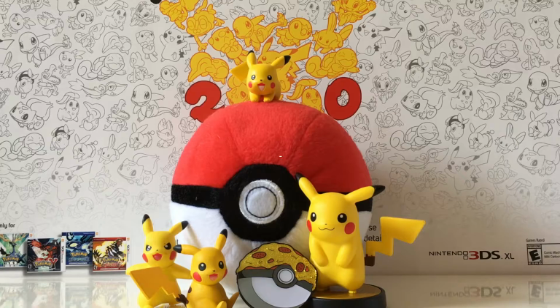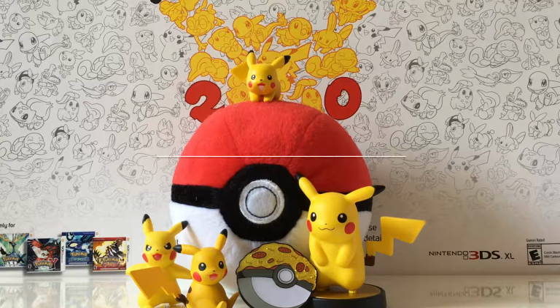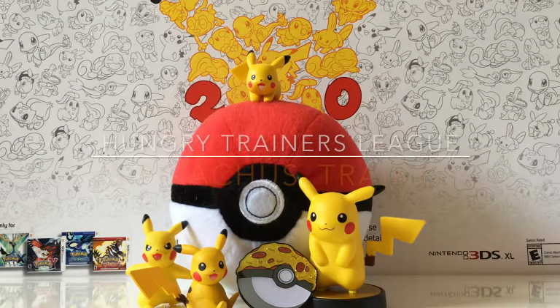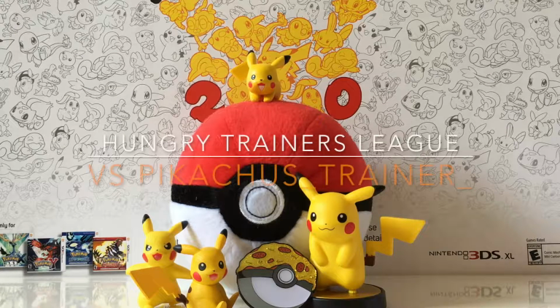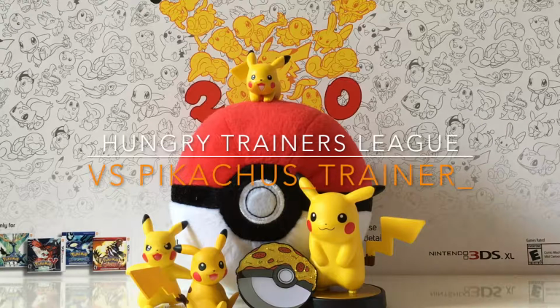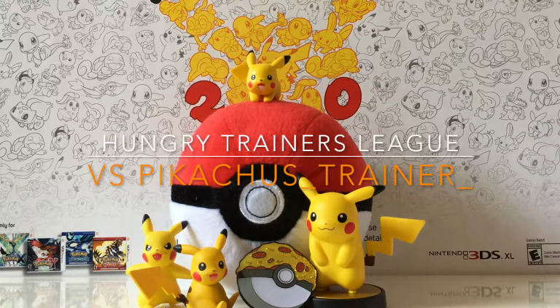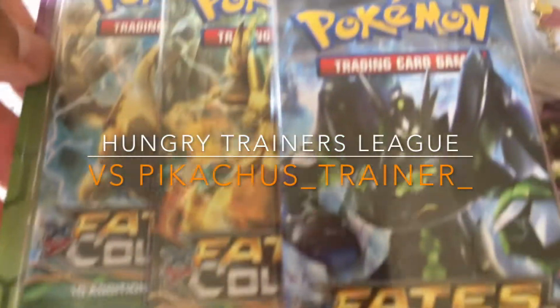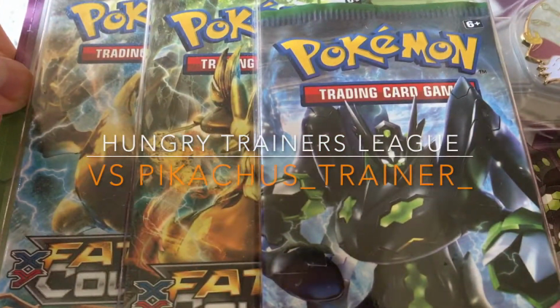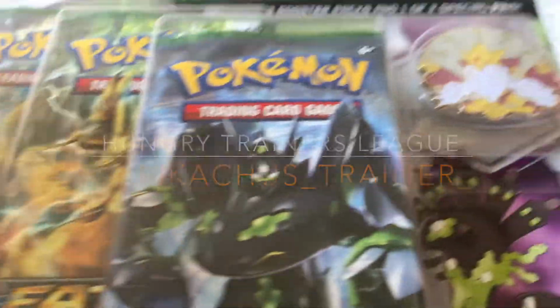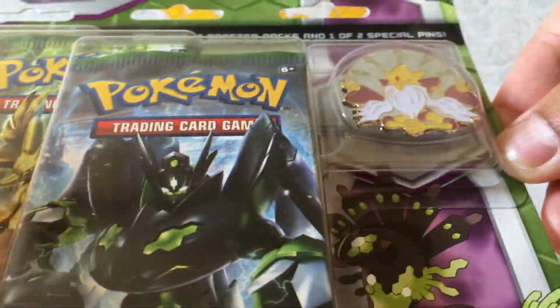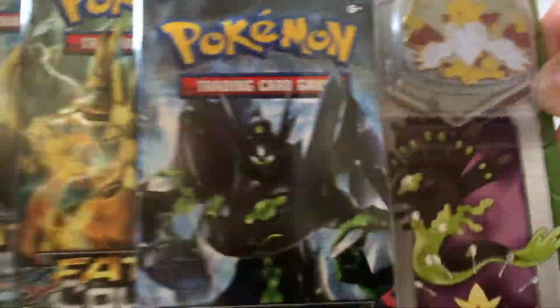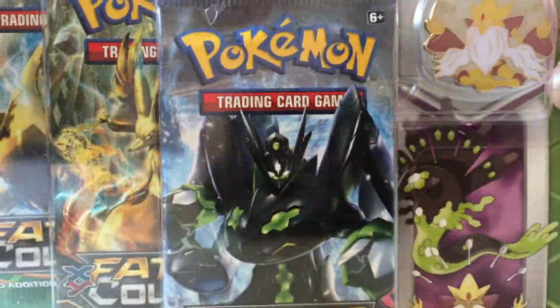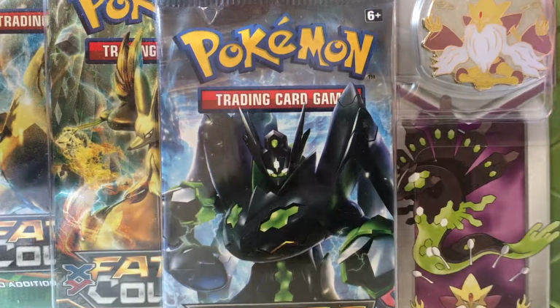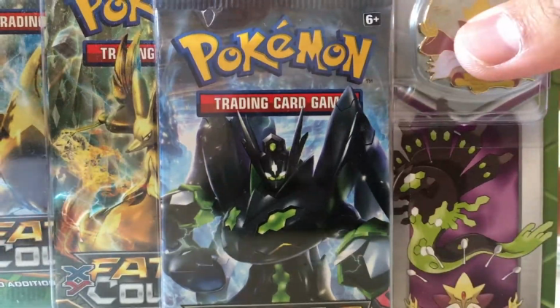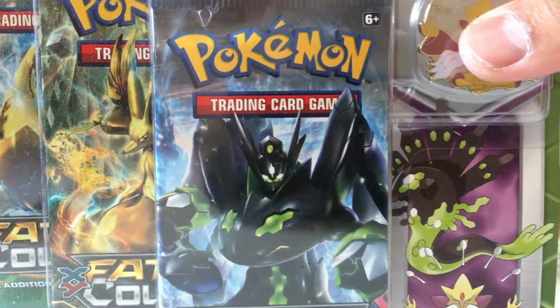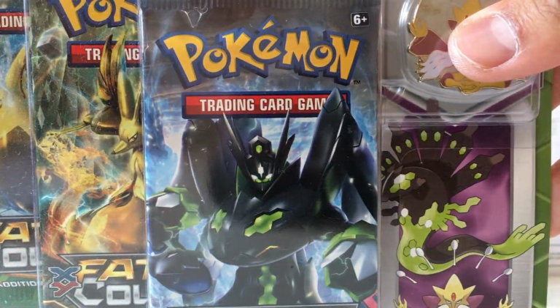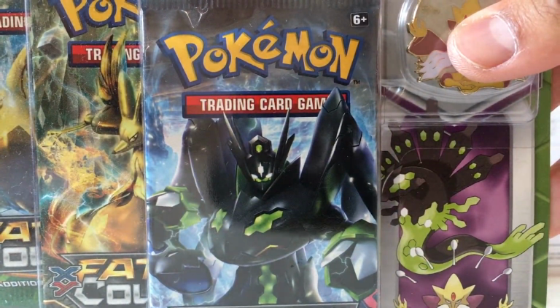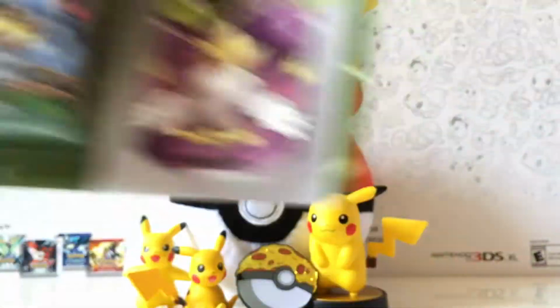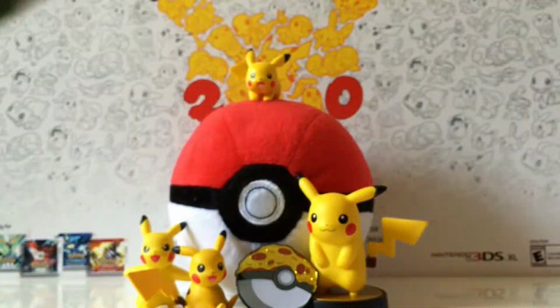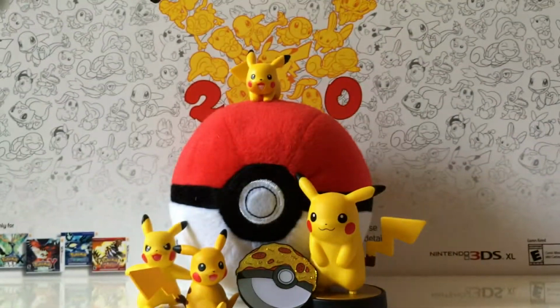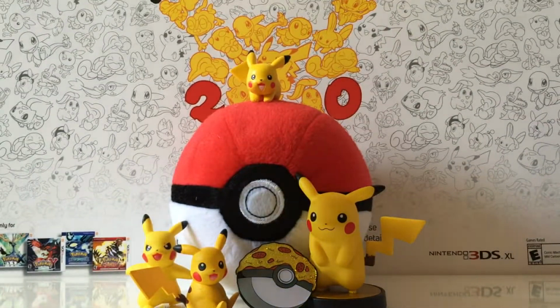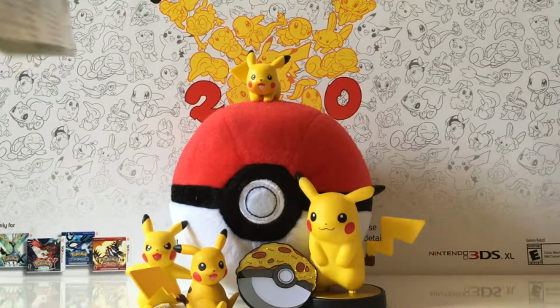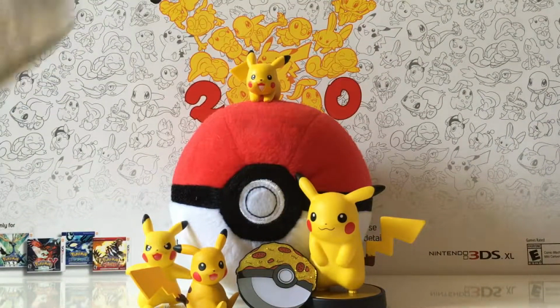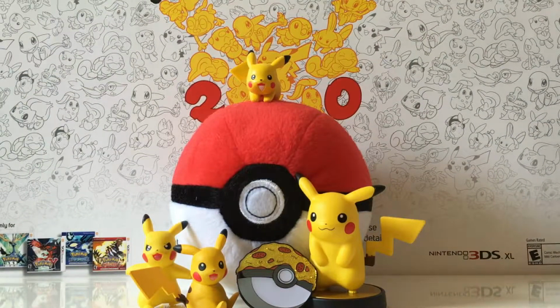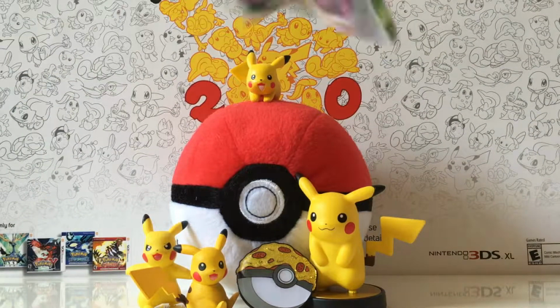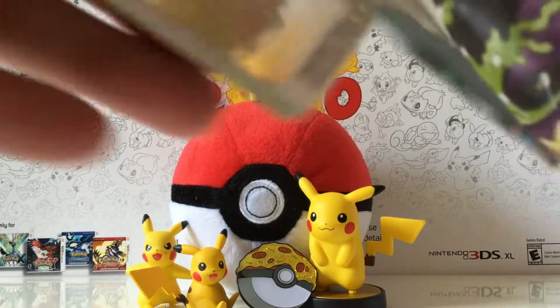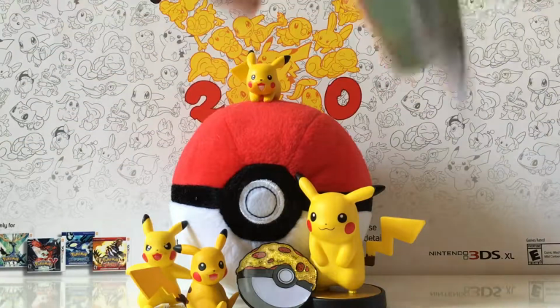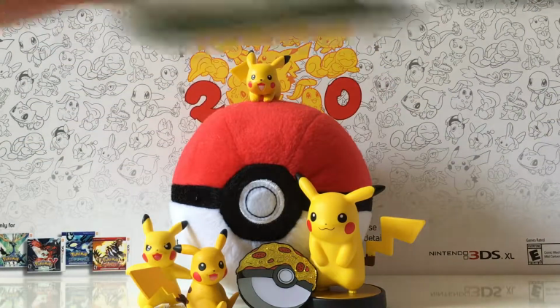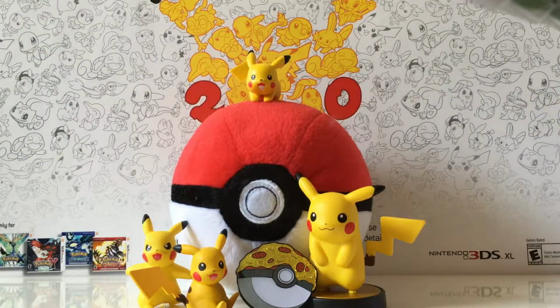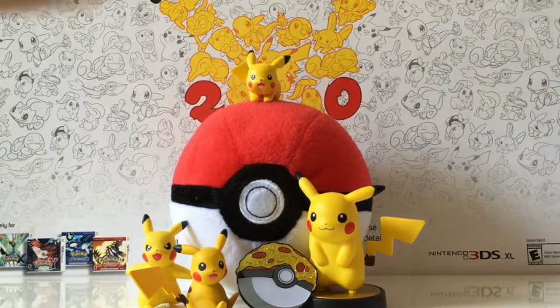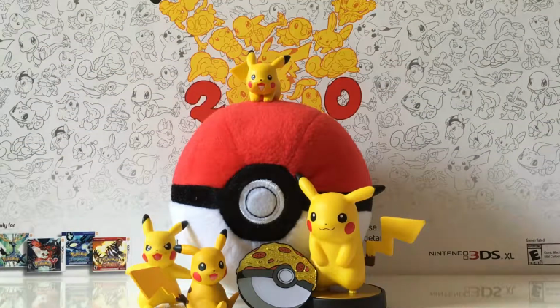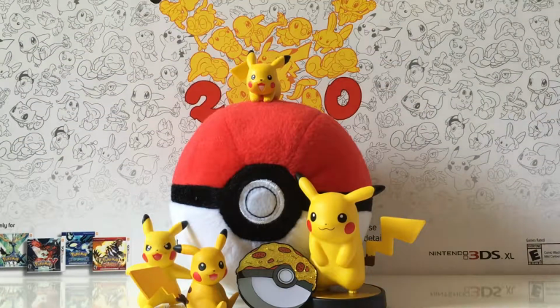Hey there YouTube, it's Burgasaur back with another Hungry Trainers League video. I'm battling my good friend George, Pikachu's trainer, and as you can see I'm going to open up this Fates Collide pin blister pack.